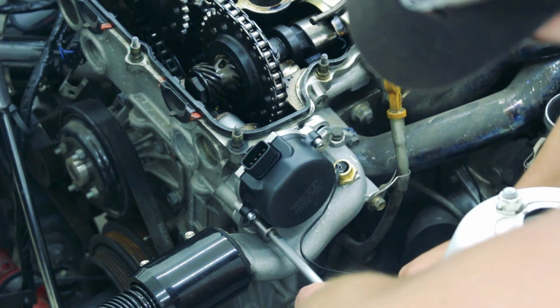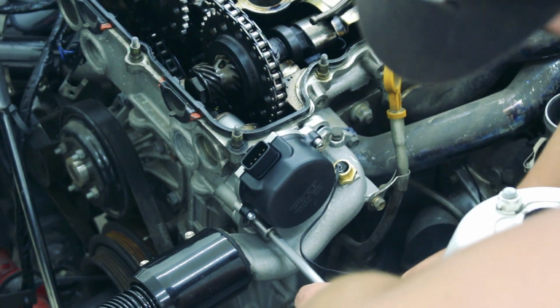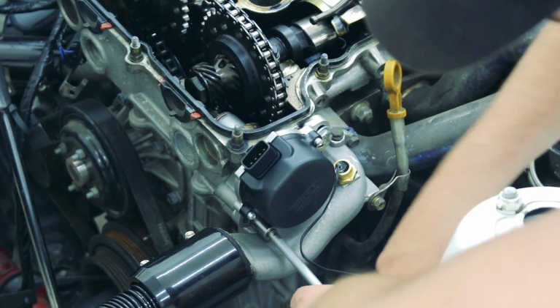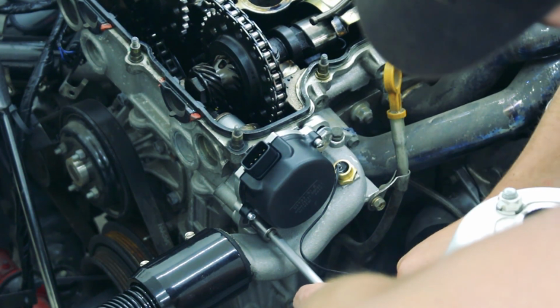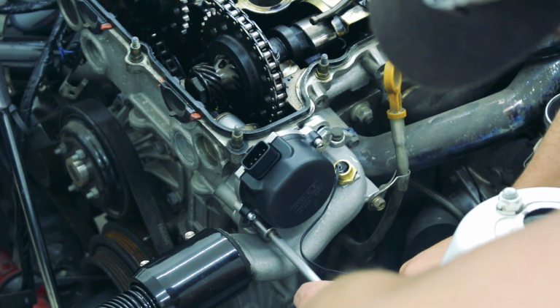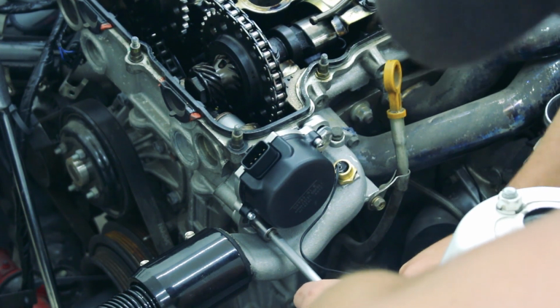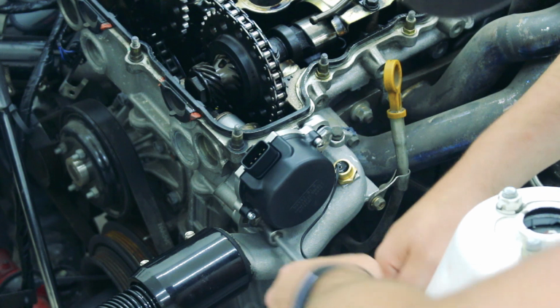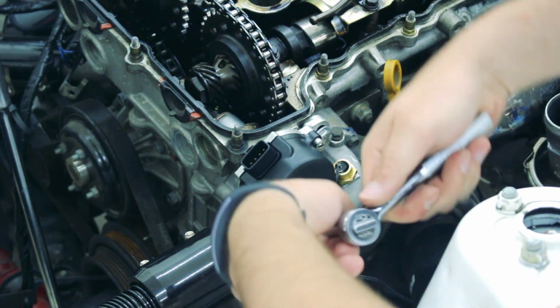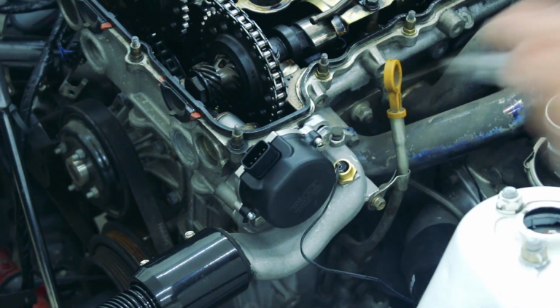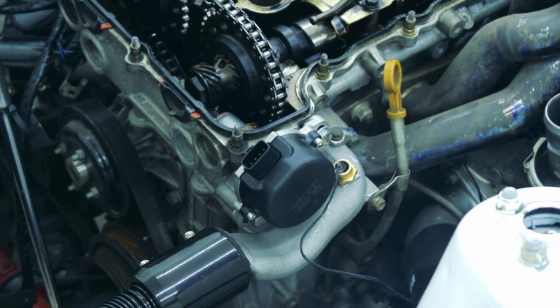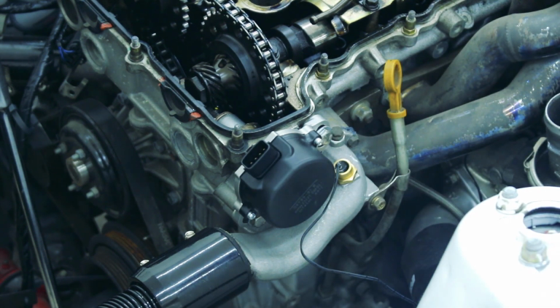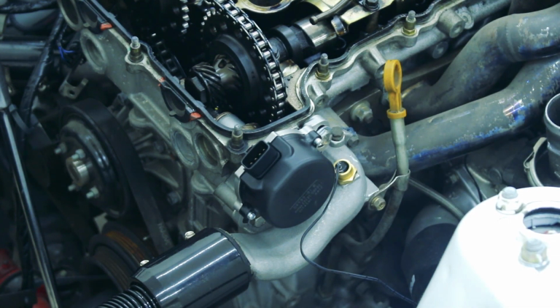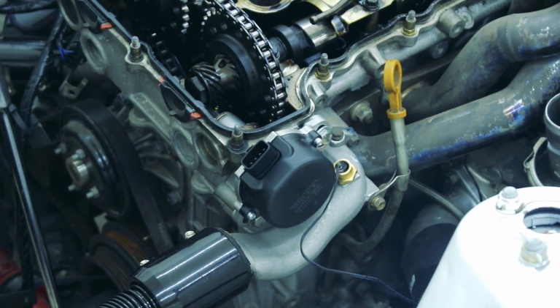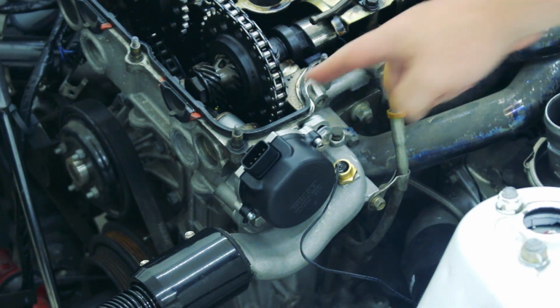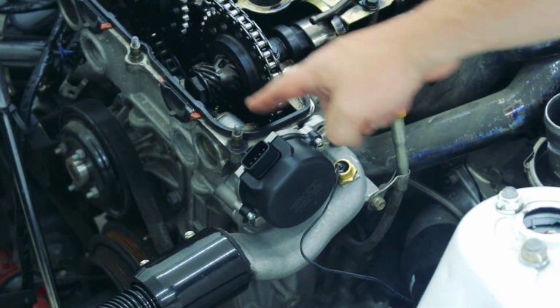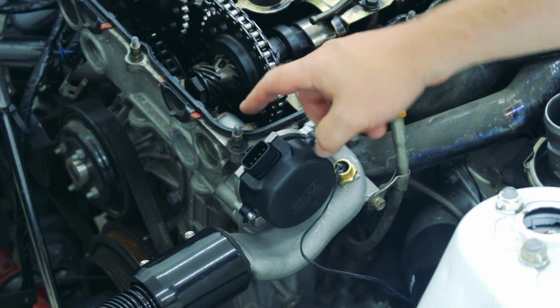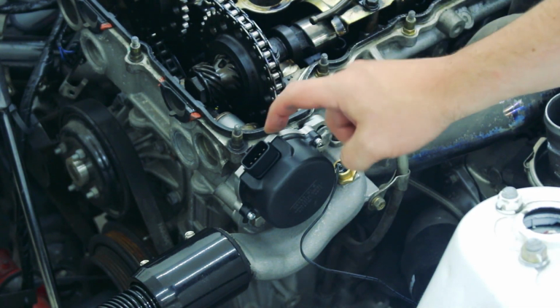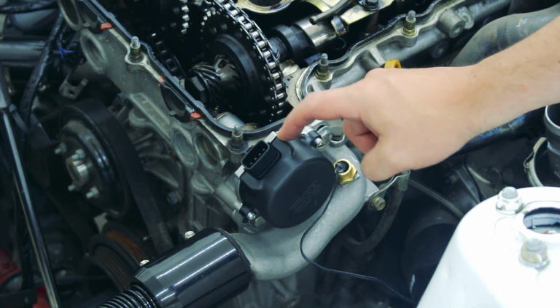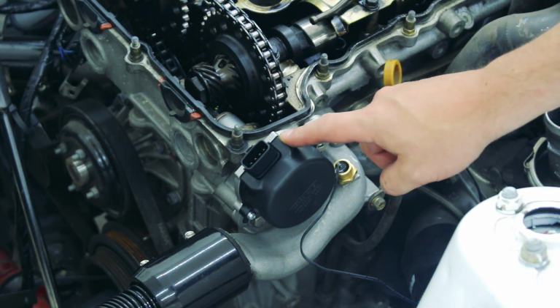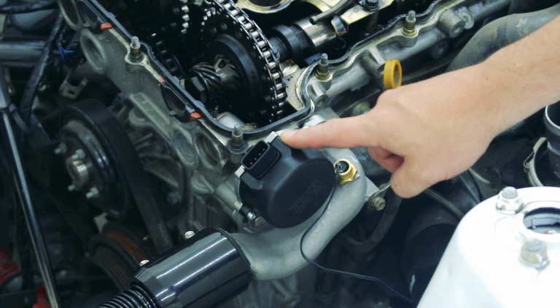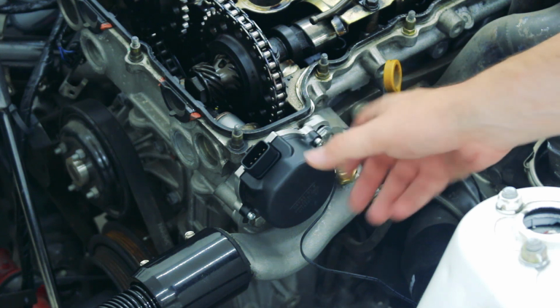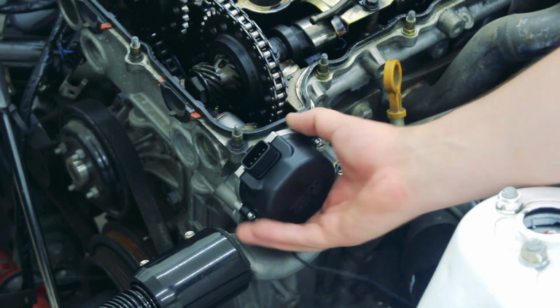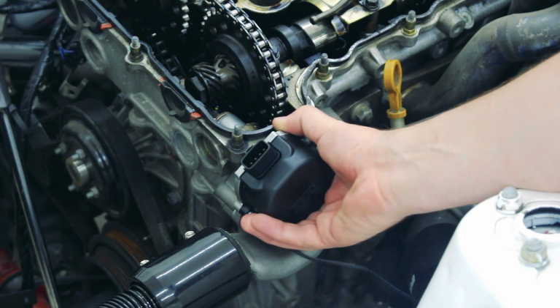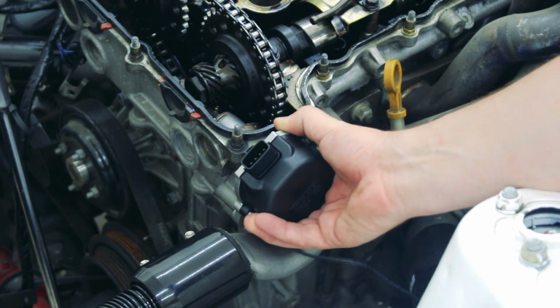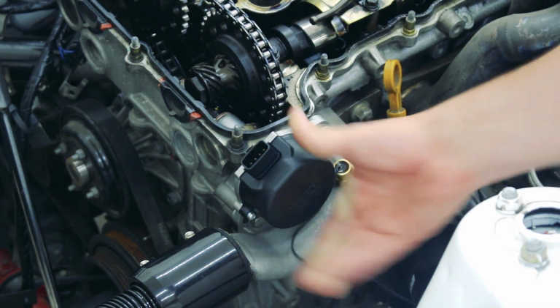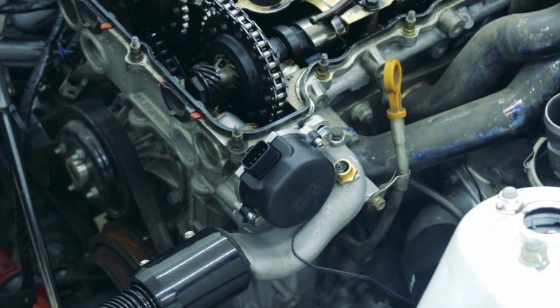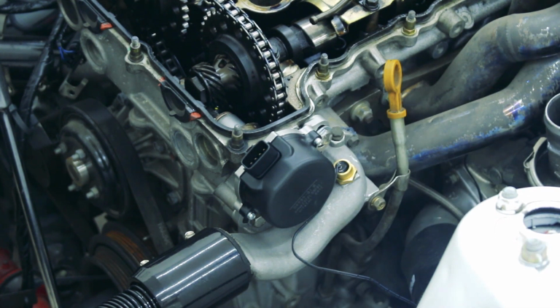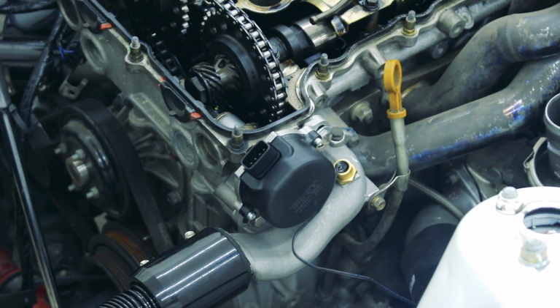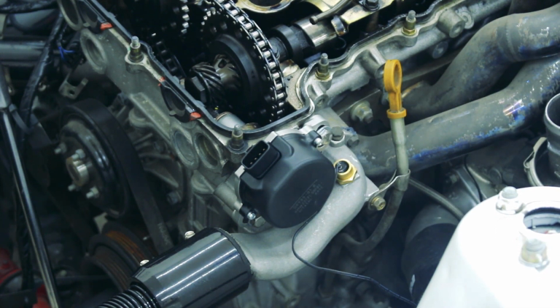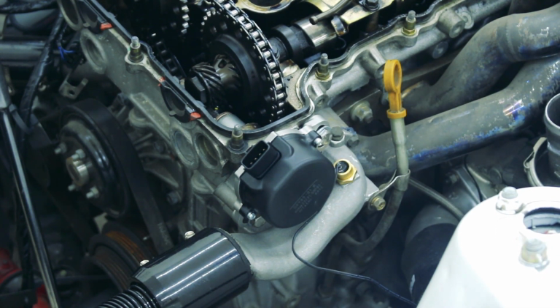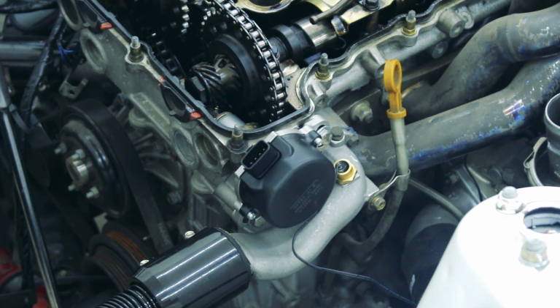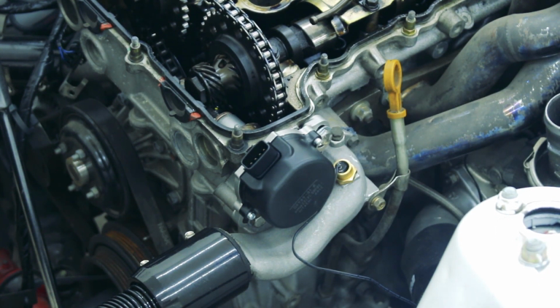Once the bolts are nice and tight, double-check that the dots are still in alignment to make sure you haven't accidentally twisted the CAS in position and added or removed timing that you didn't intend to, and that the CAS is fixed into place good and tight.